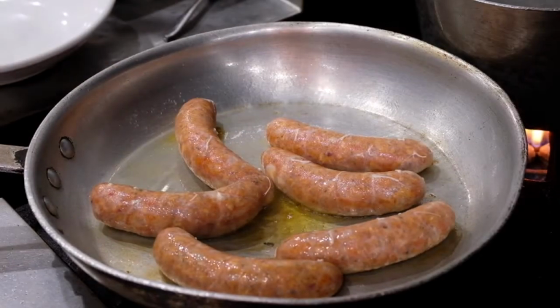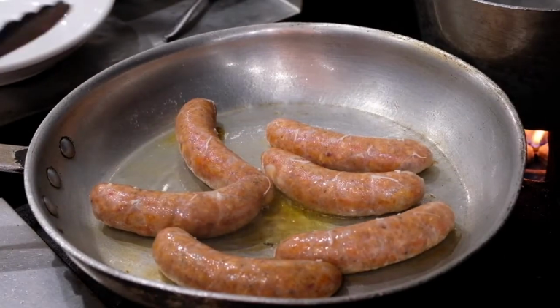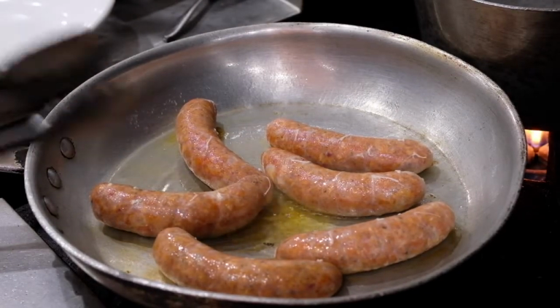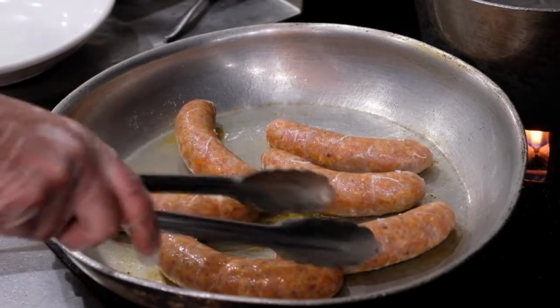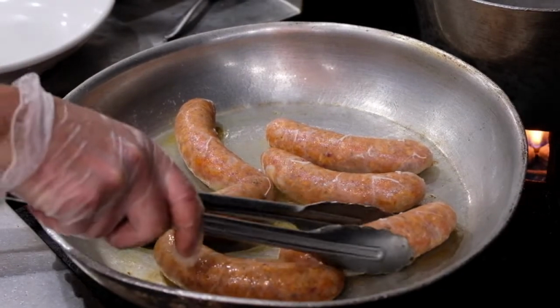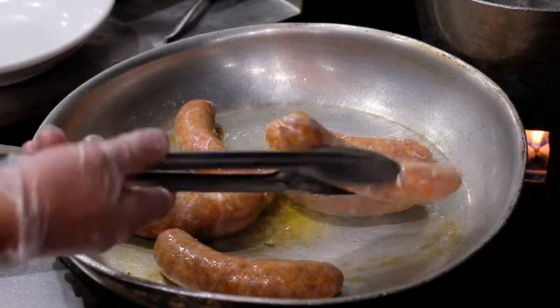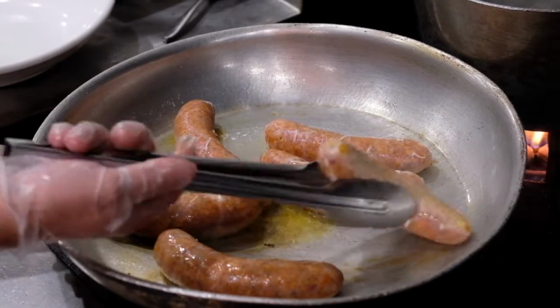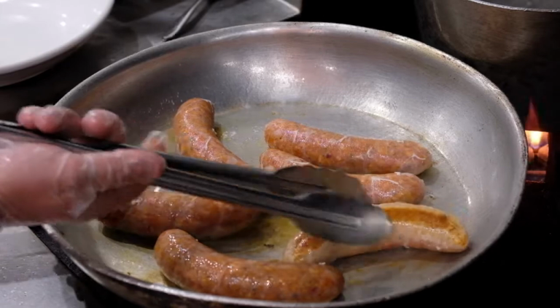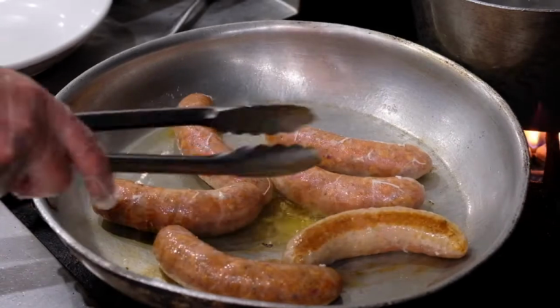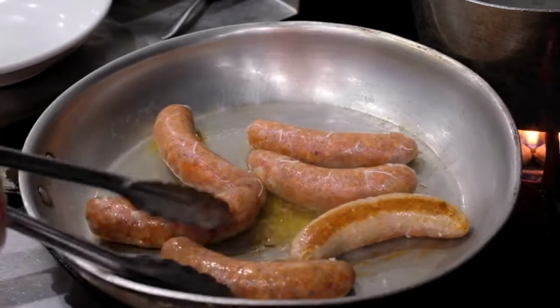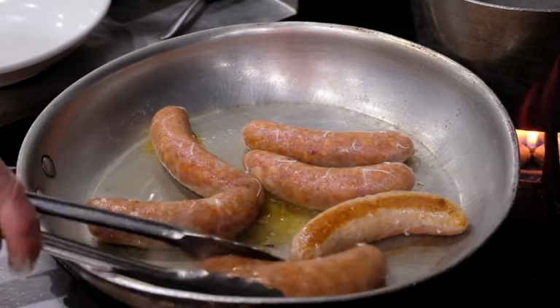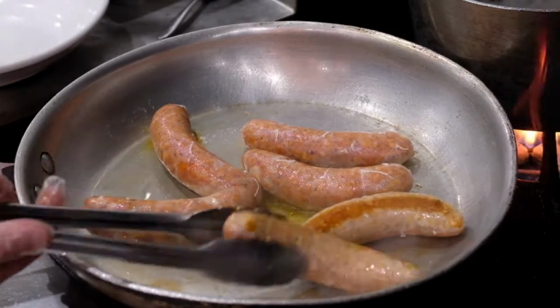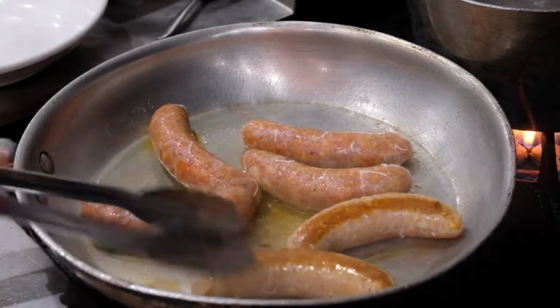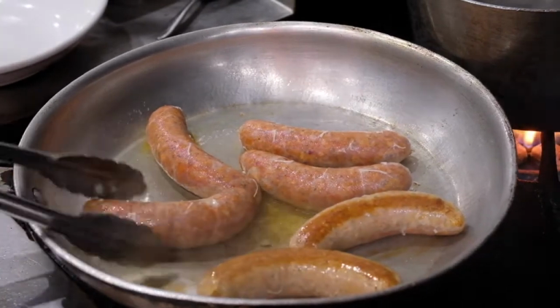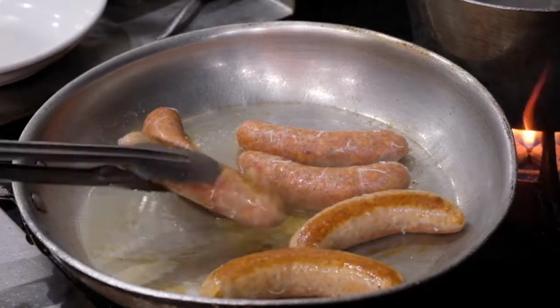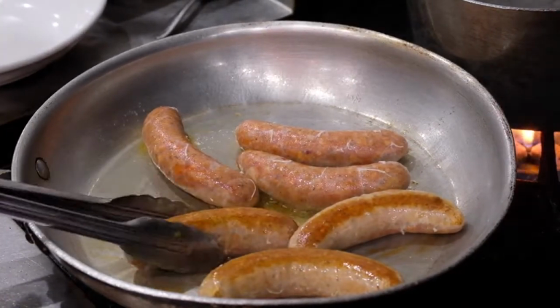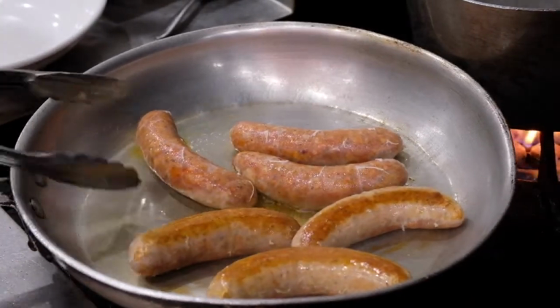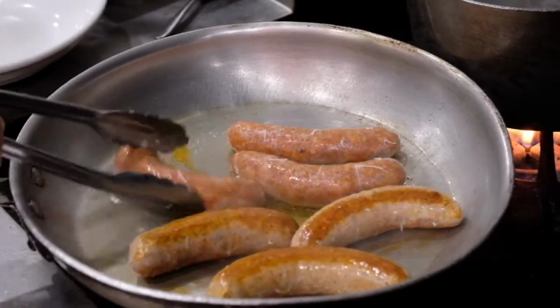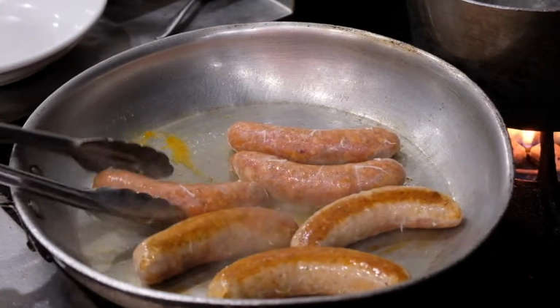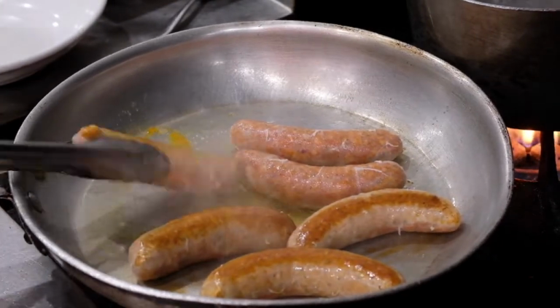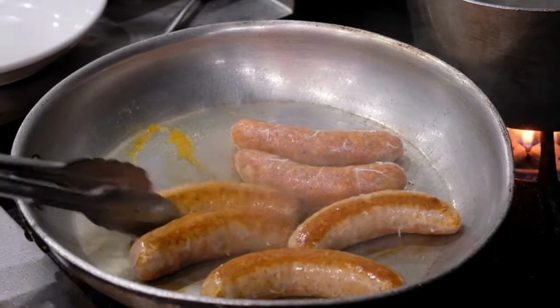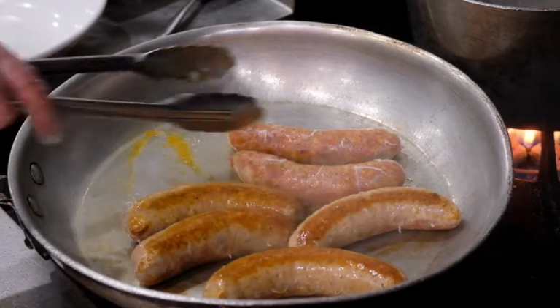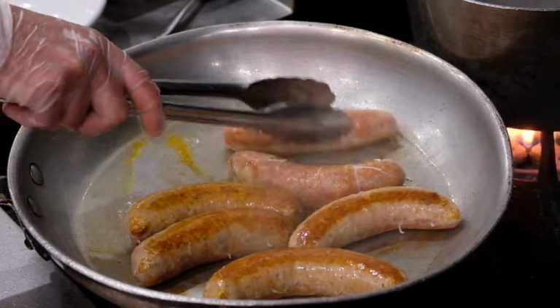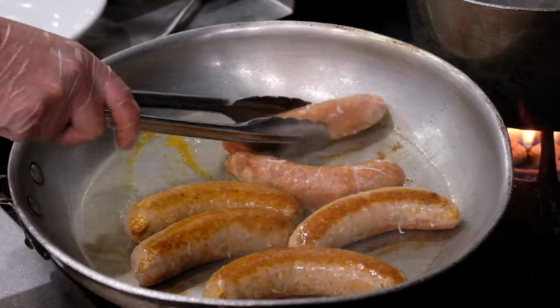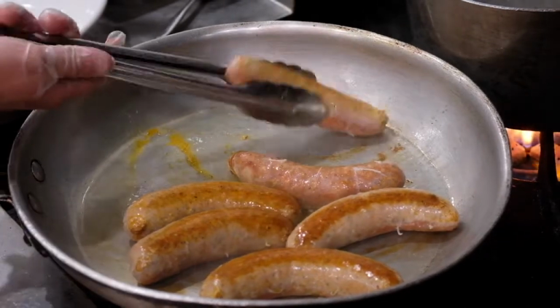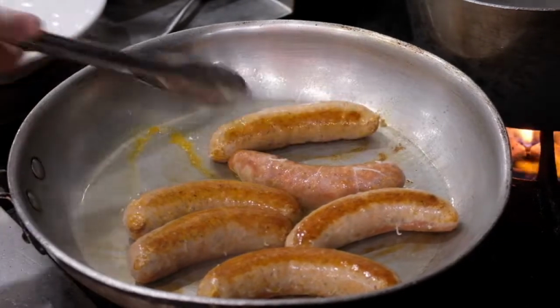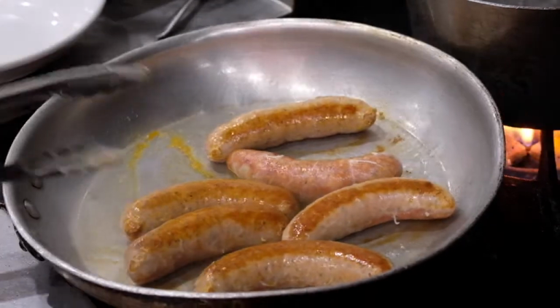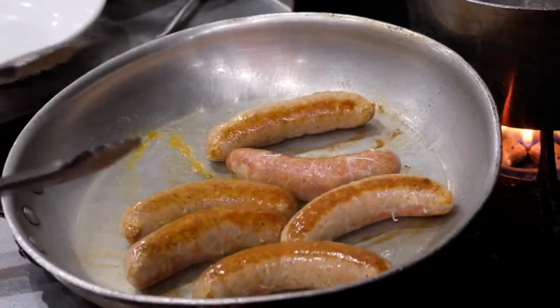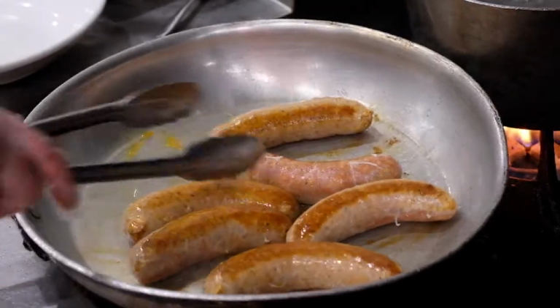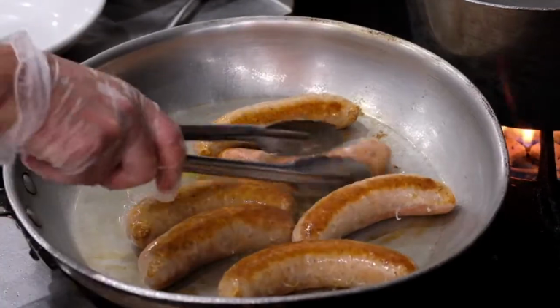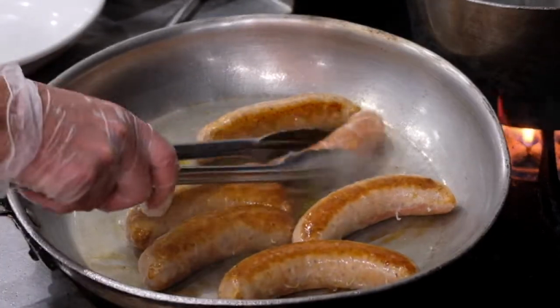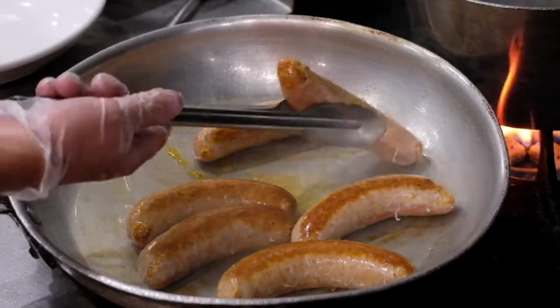It's been about two minutes. We're going to turn our sausage. You can see it's got that nice golden color on it. We're going to go for about another two minutes to get the other side nice and golden. Then we're going to pull the sausage out, reserve them, and make our sauce.